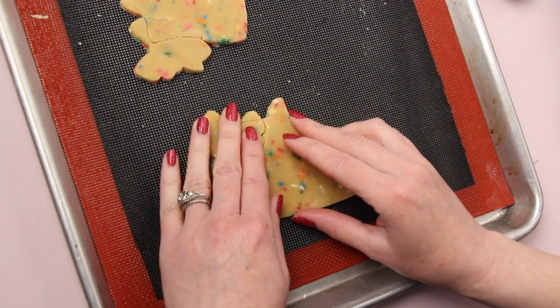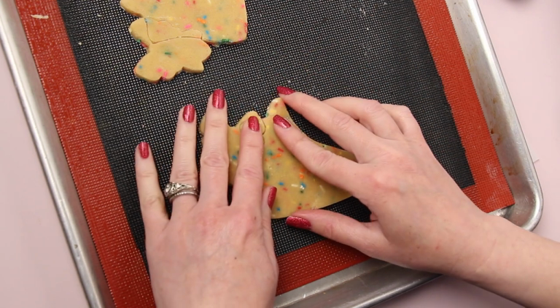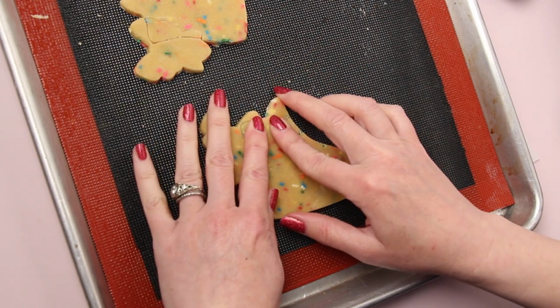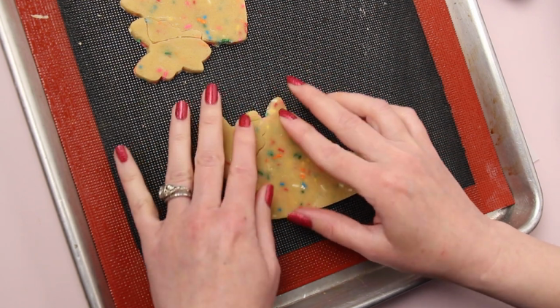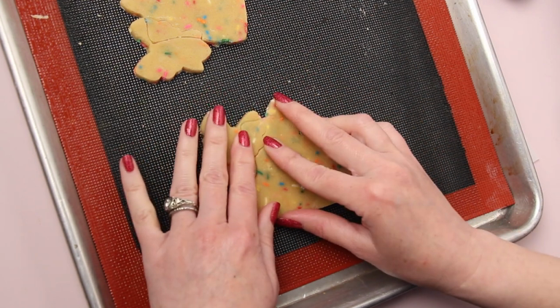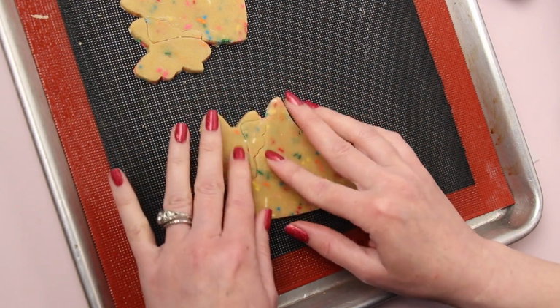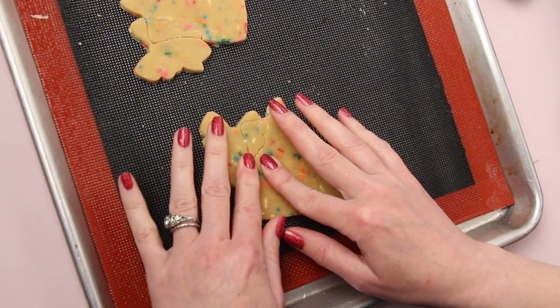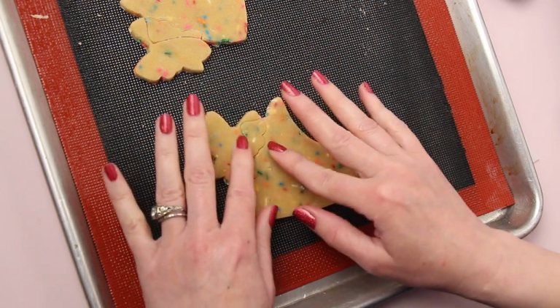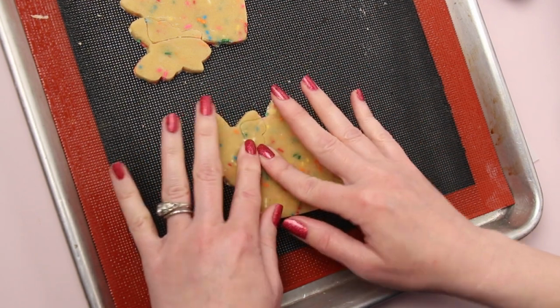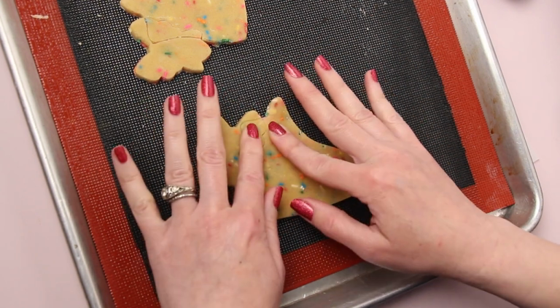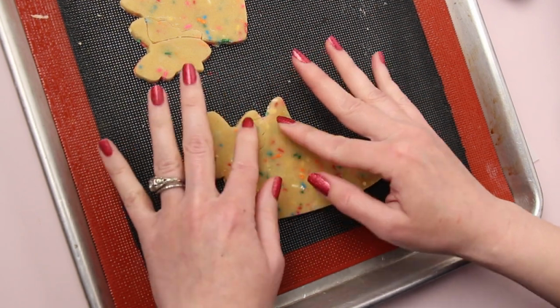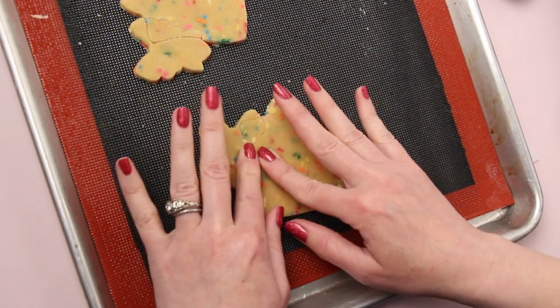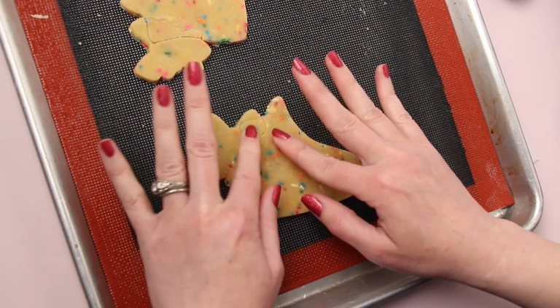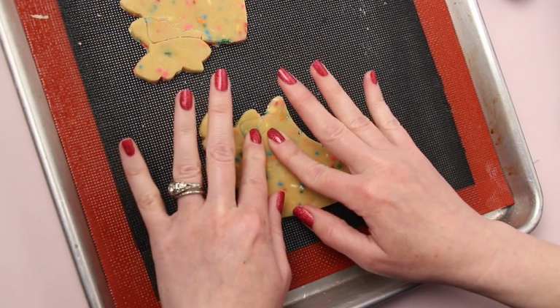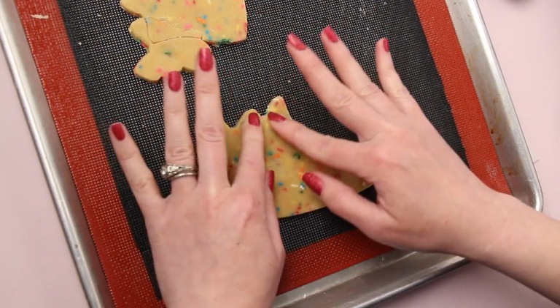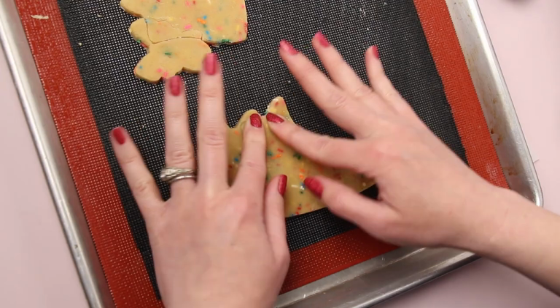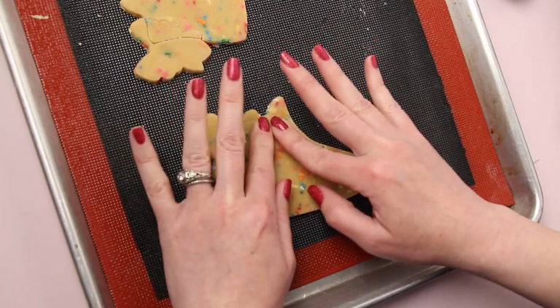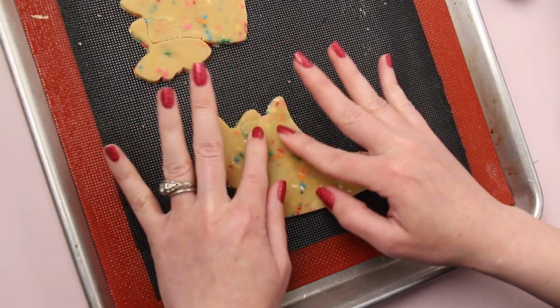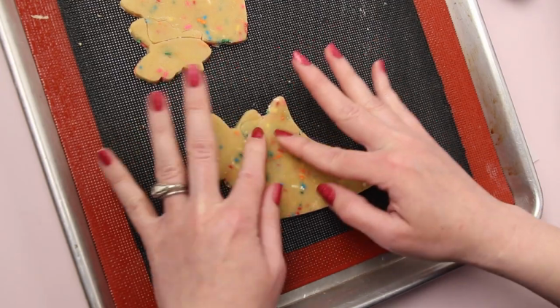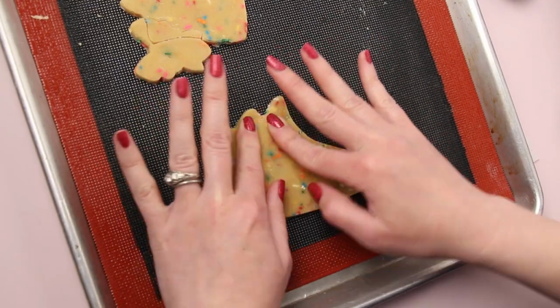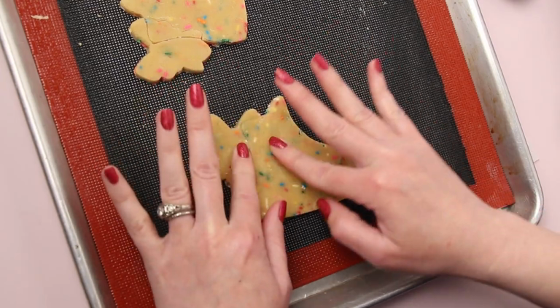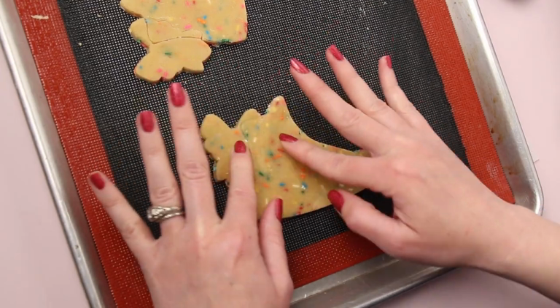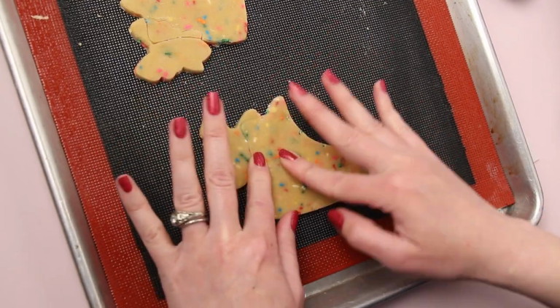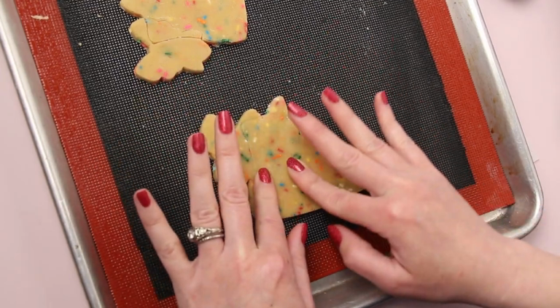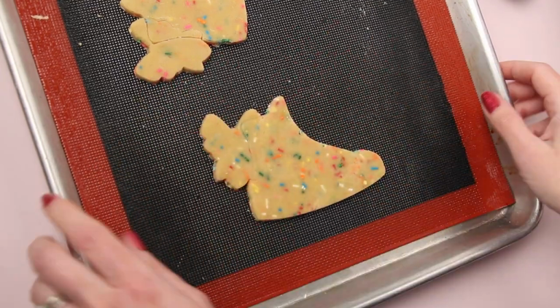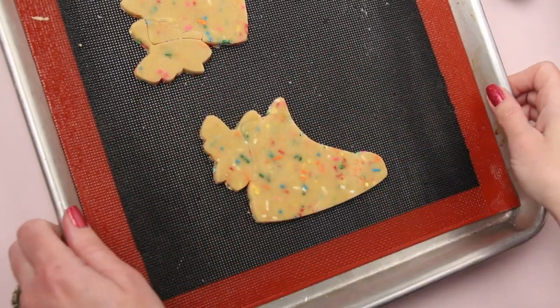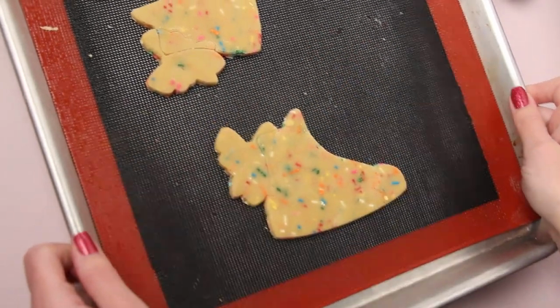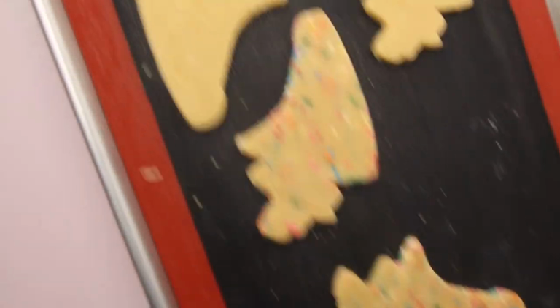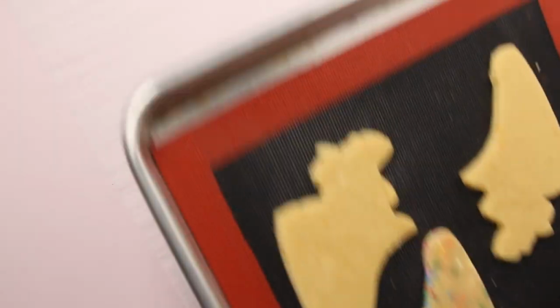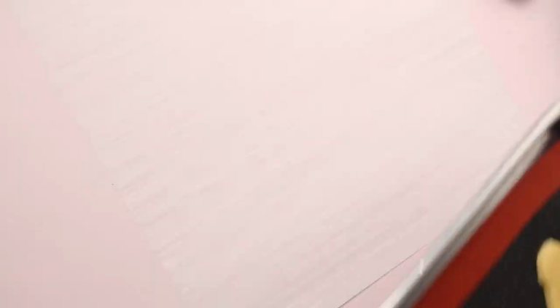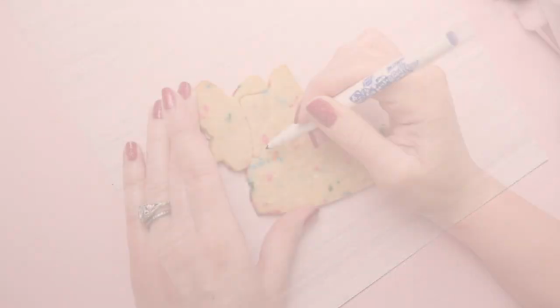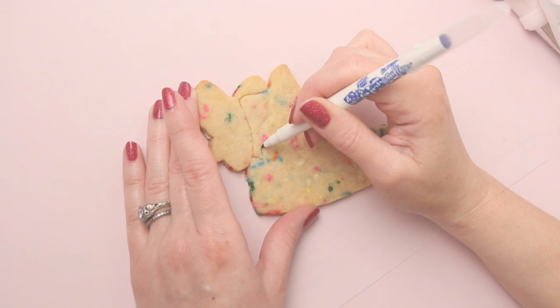I also like to keep the cookie in the cutter when I transfer it to the baking sheet. I'm pressing the two cookies together at the seams before I bake them. This is a perforated baking mat, which helps the cookies bake evenly and flat. I'll put a link to this in the description.